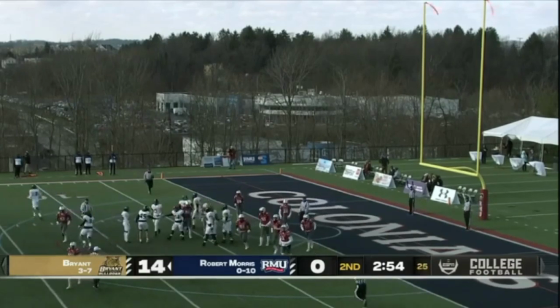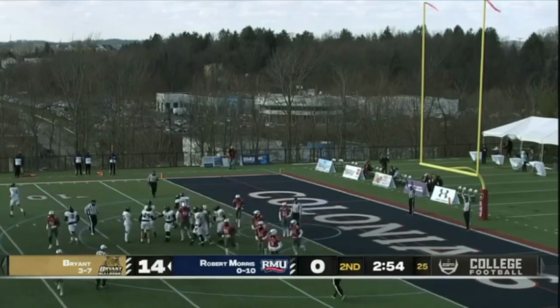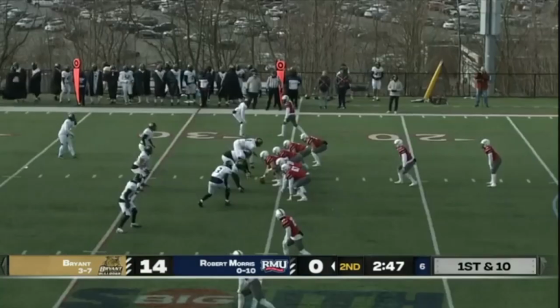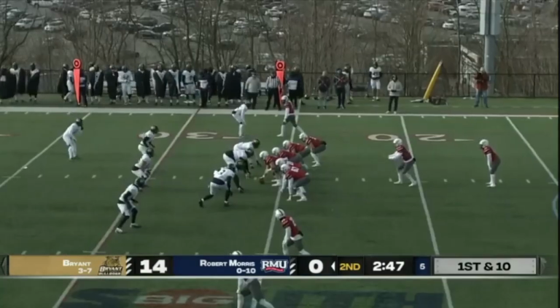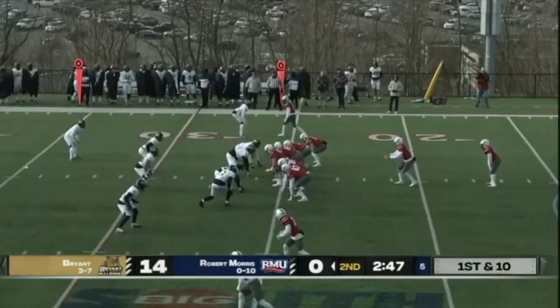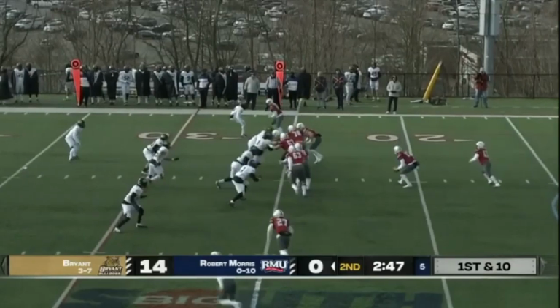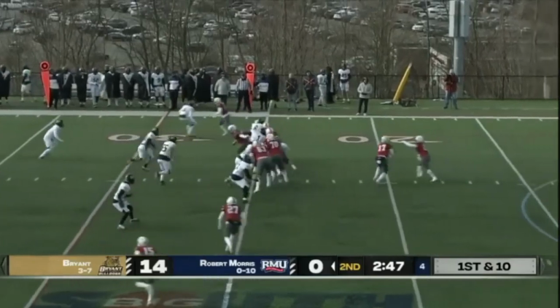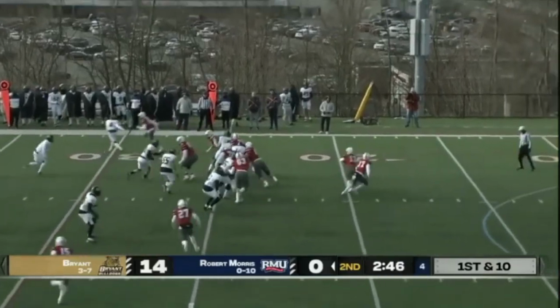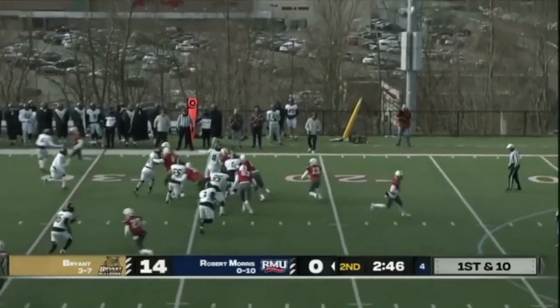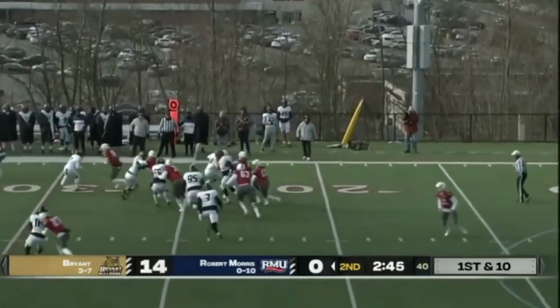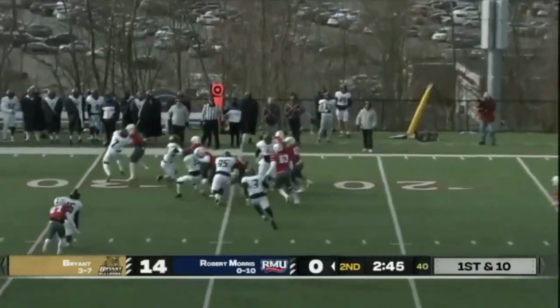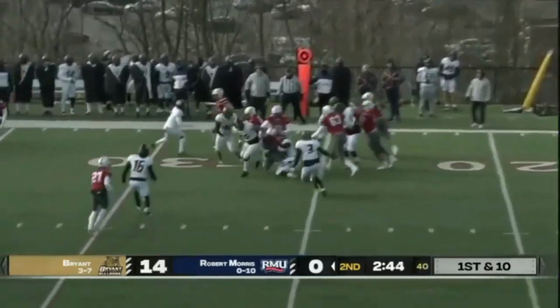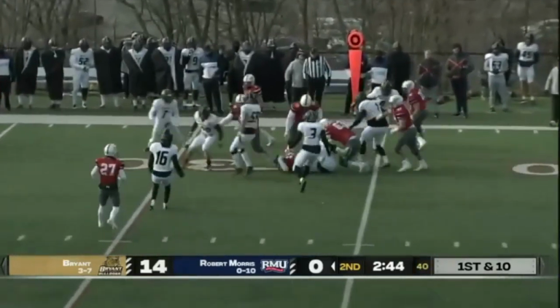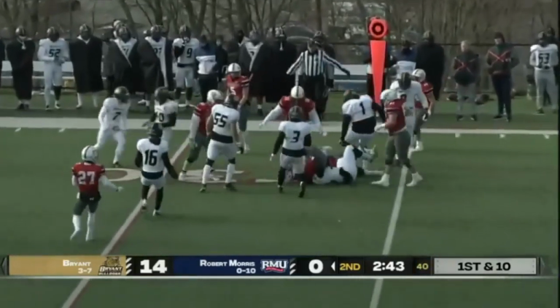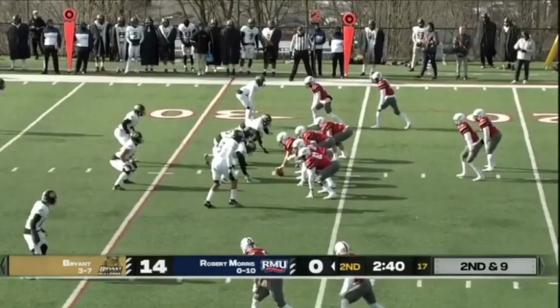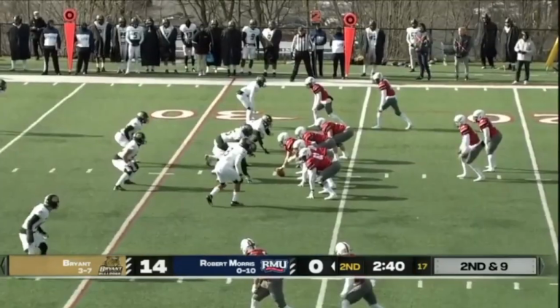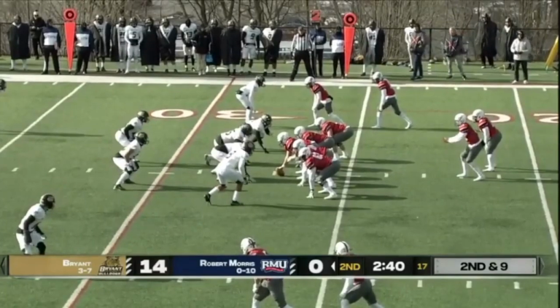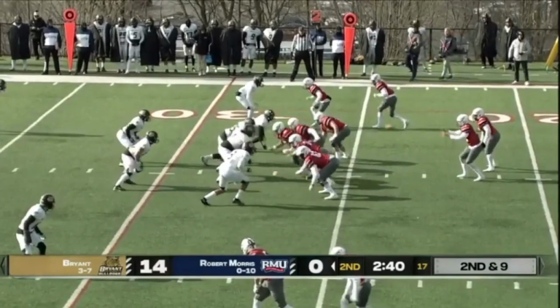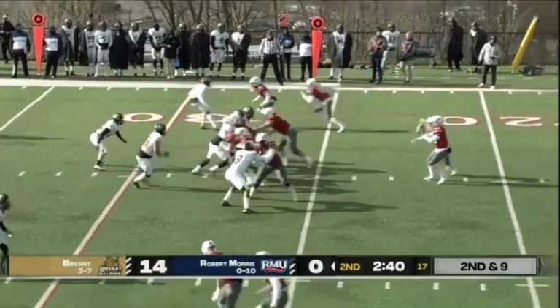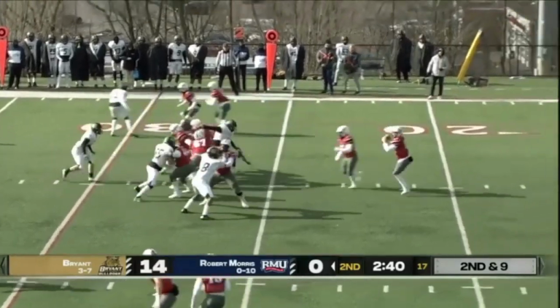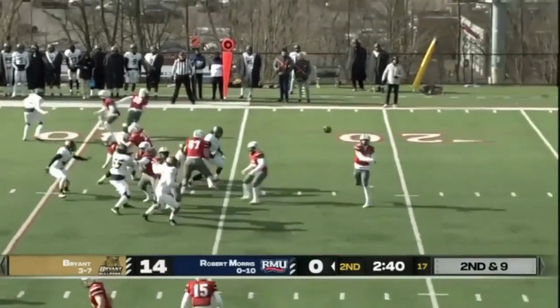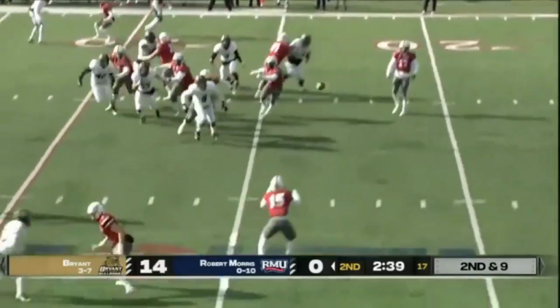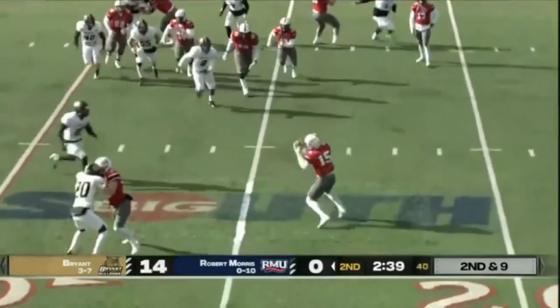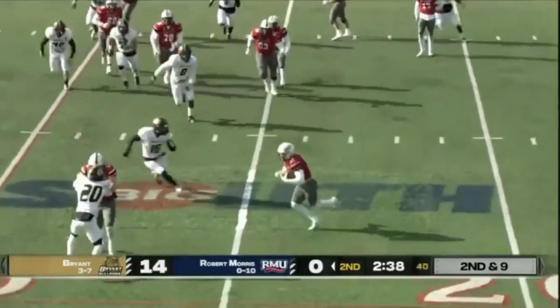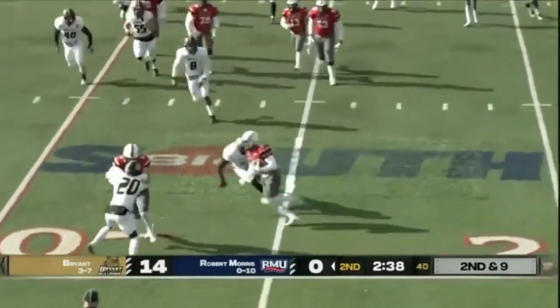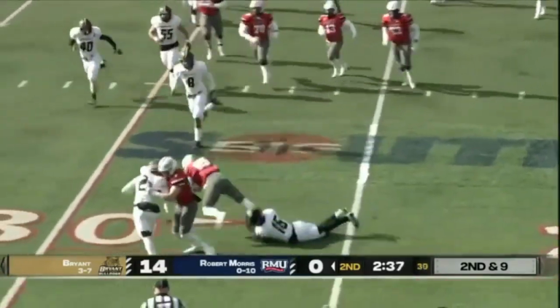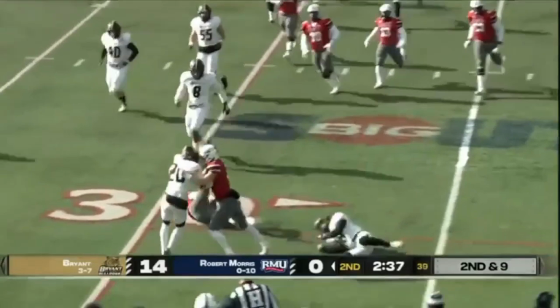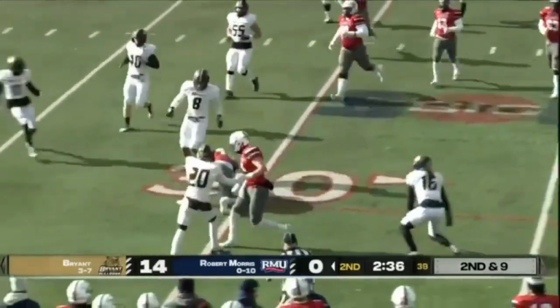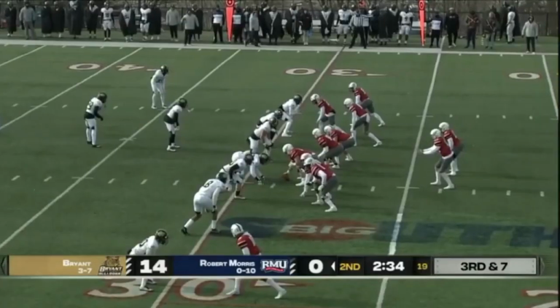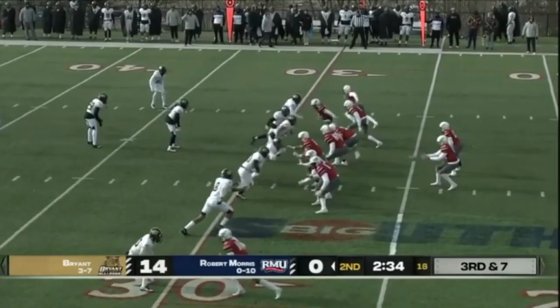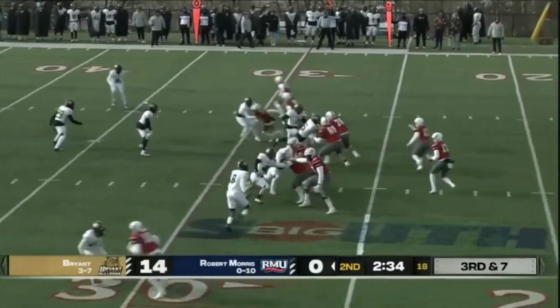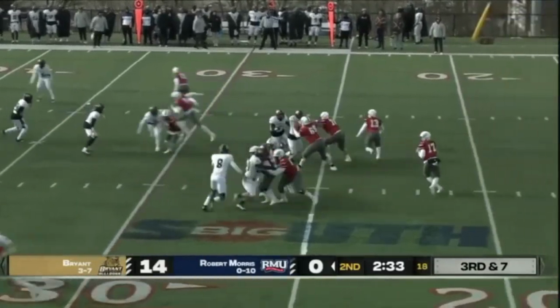And the Bryant Bulldogs score again. After the Bulldogs timeout, it is second down and nine. Tanner to the air, throws left, complete.